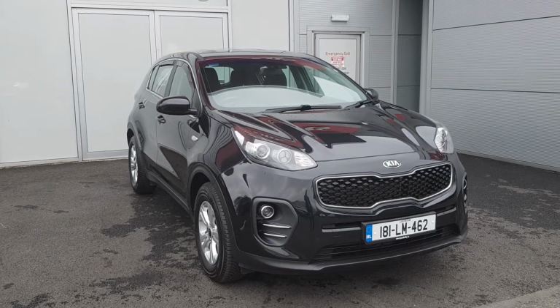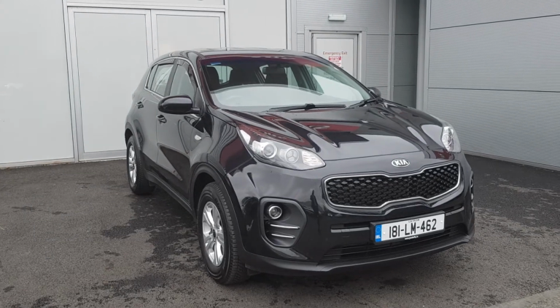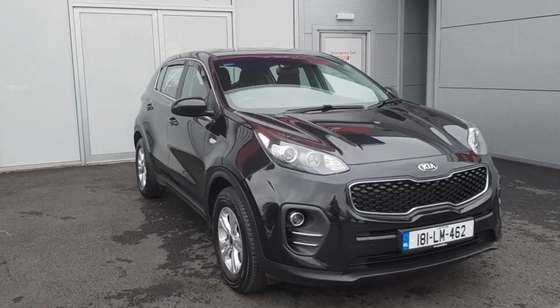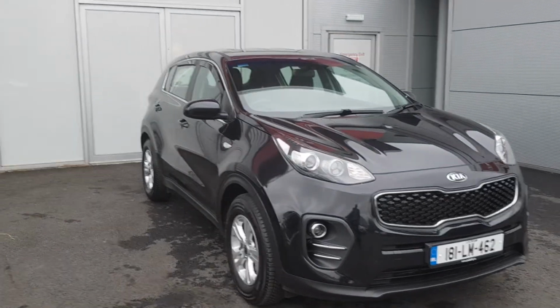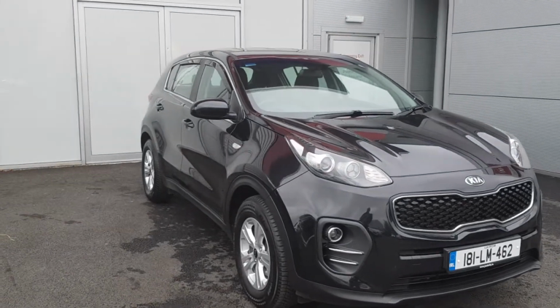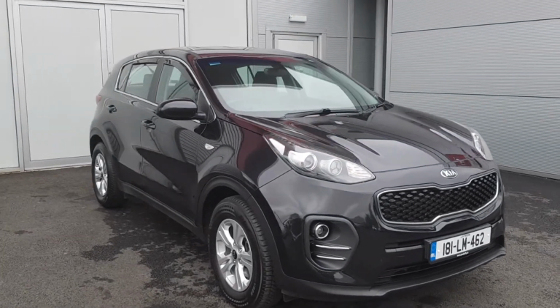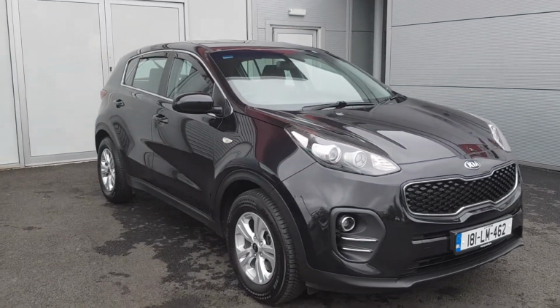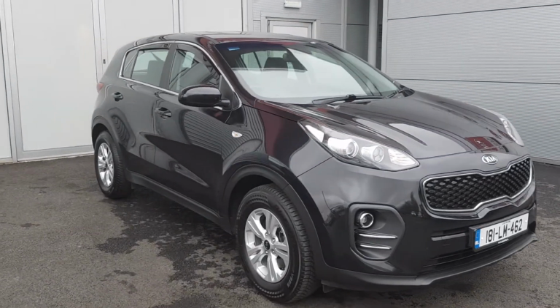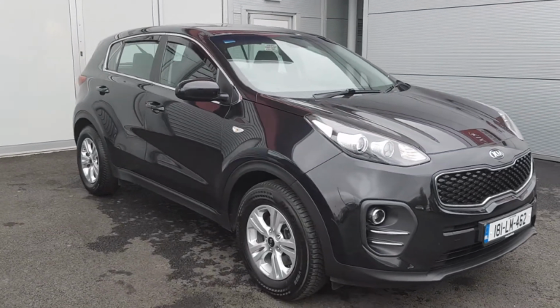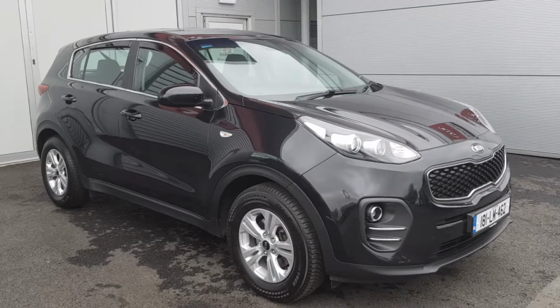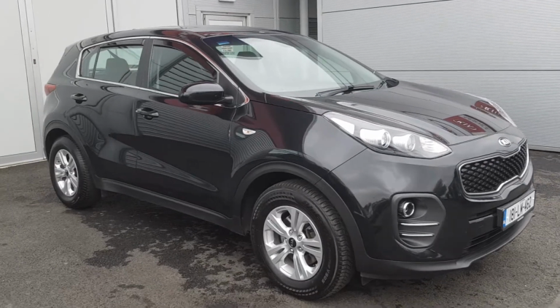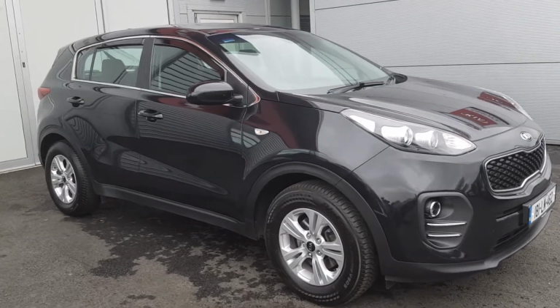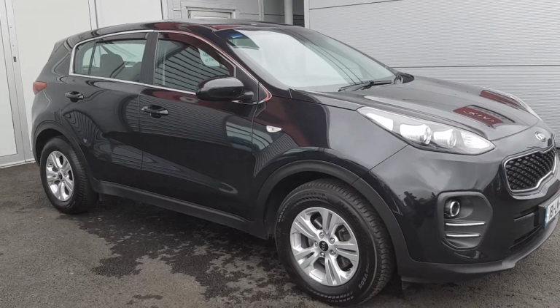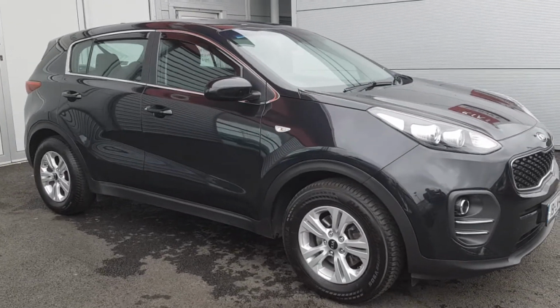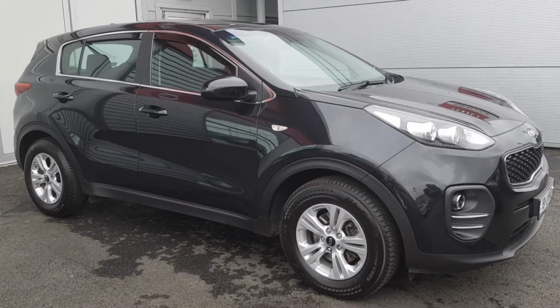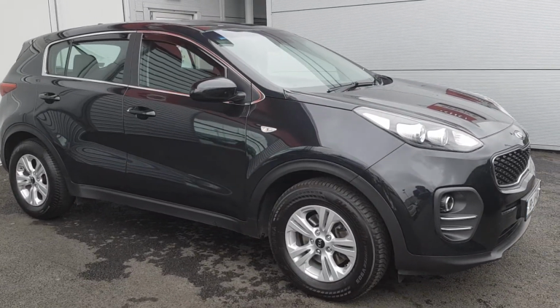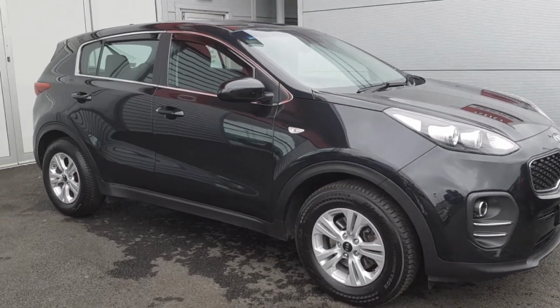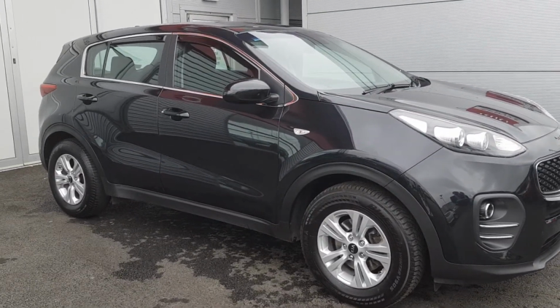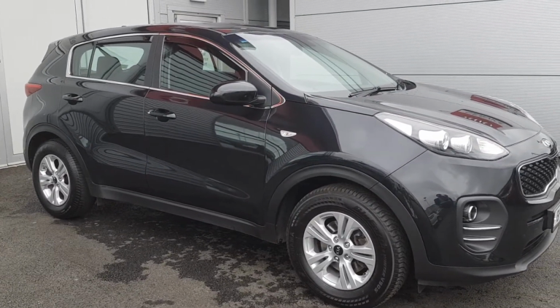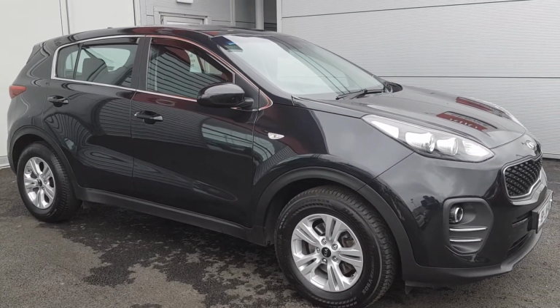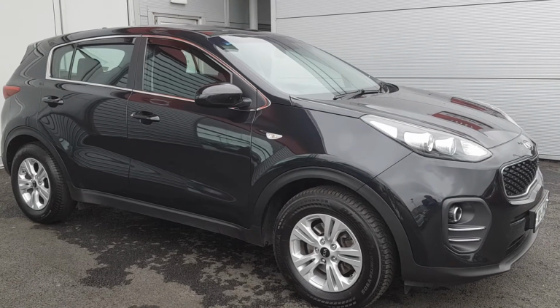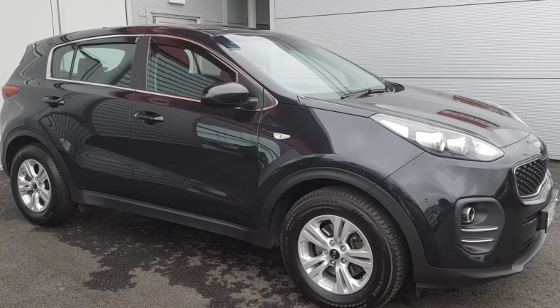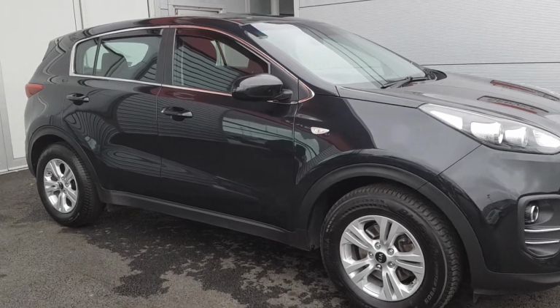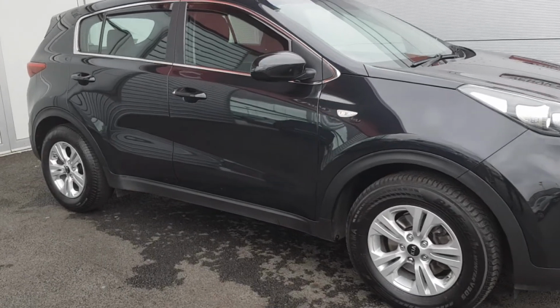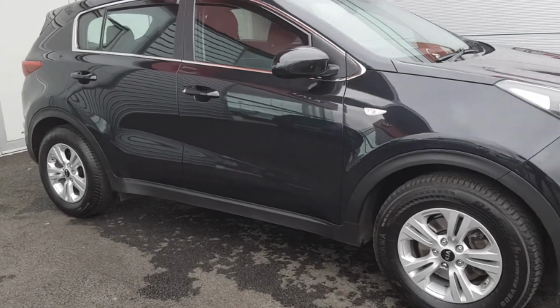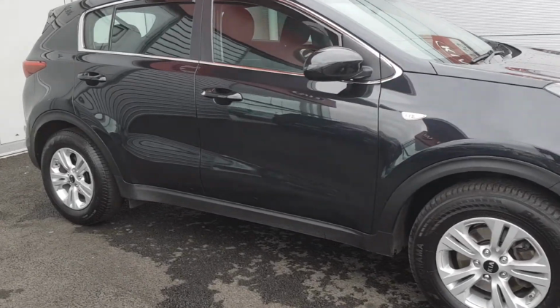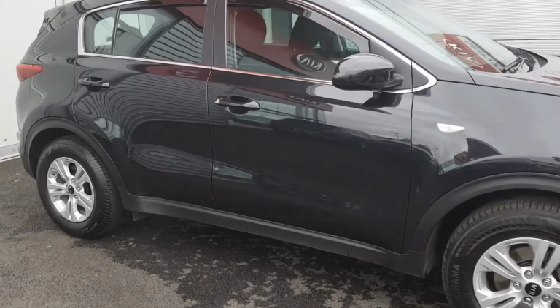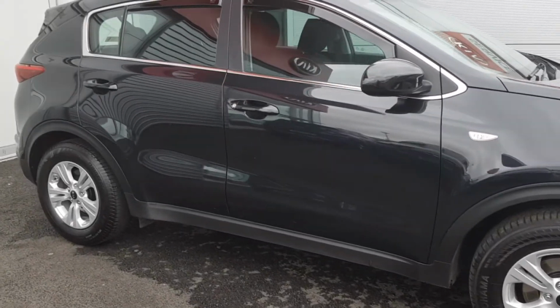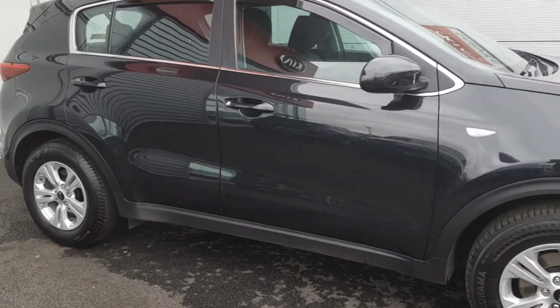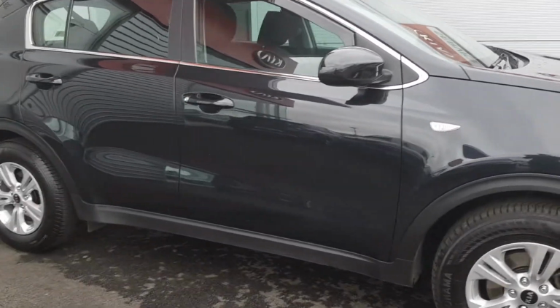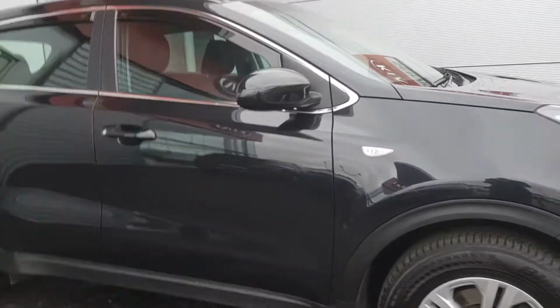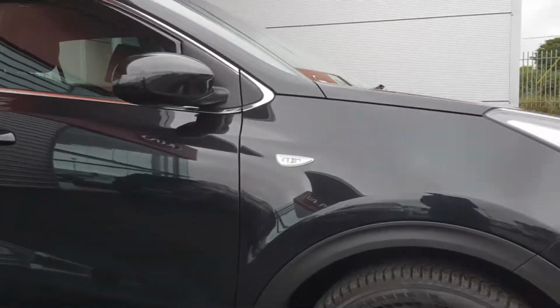Hello and welcome to Joe Duffy Kia used car sales online. Today we are pleased to present you this 2018 Kia Sportage. This is a level 1 model finished in black metallic paint. This car comes standard with 16